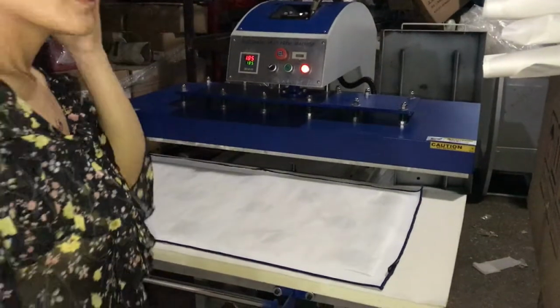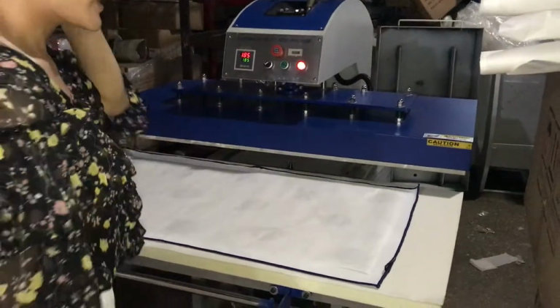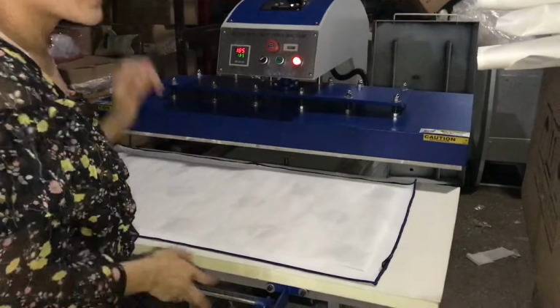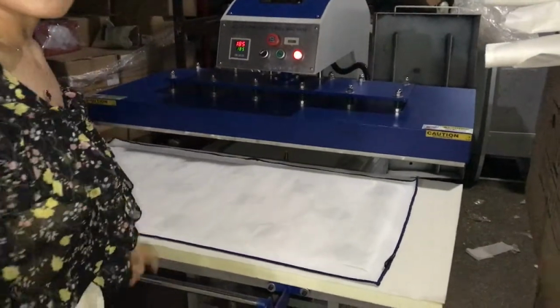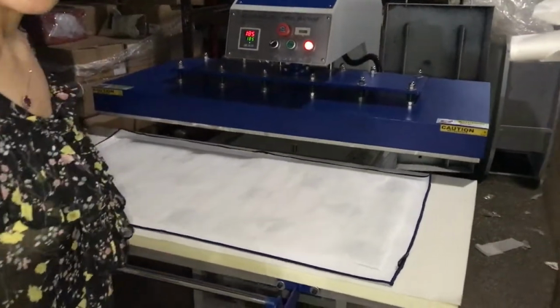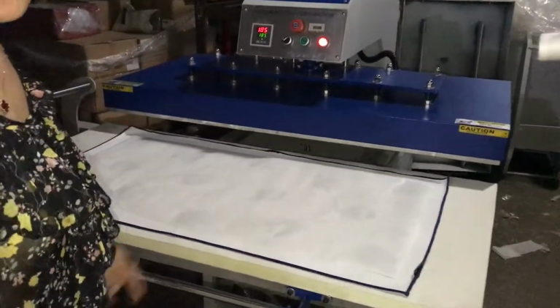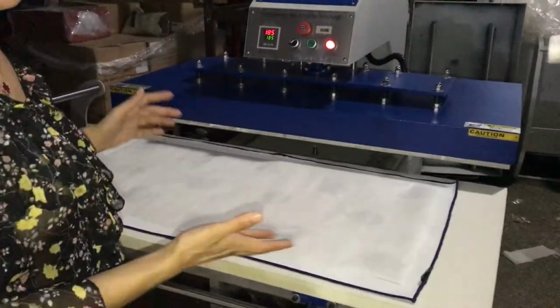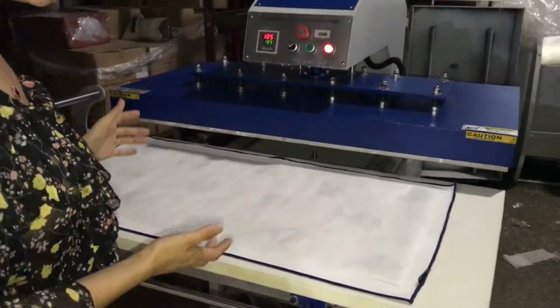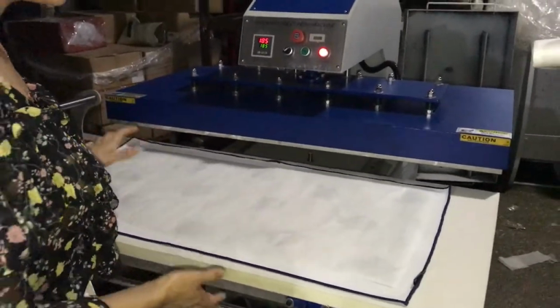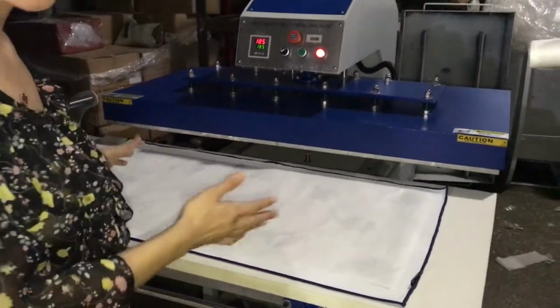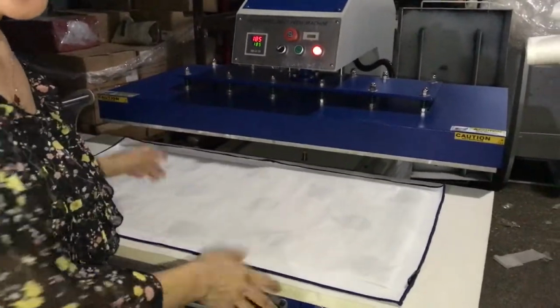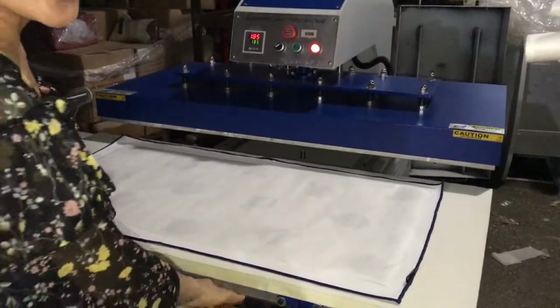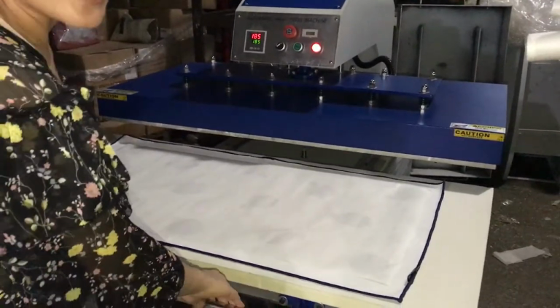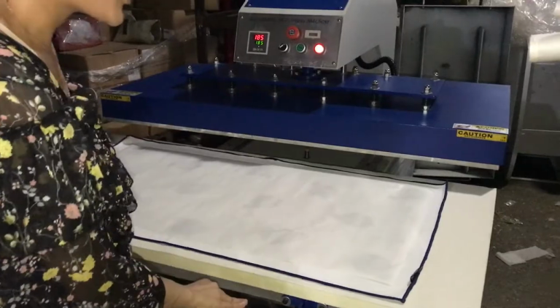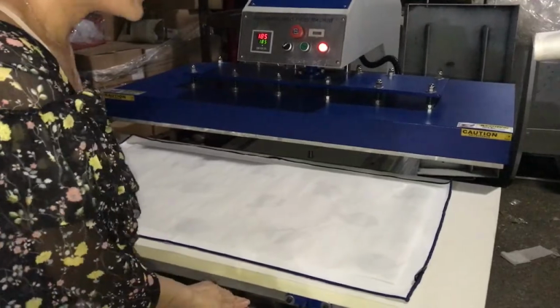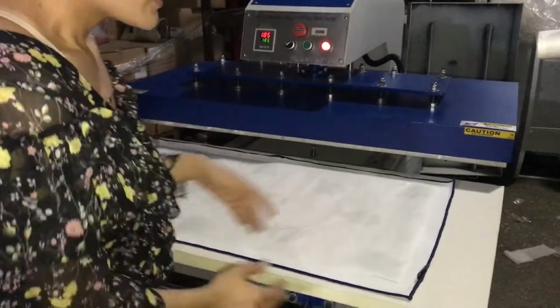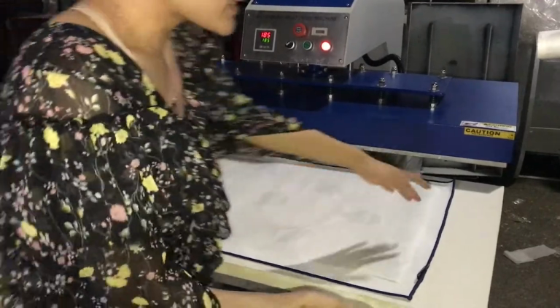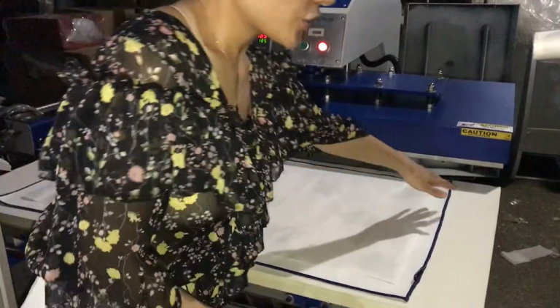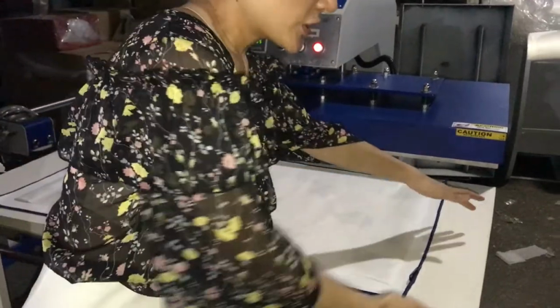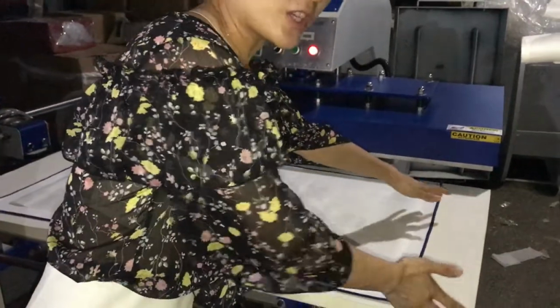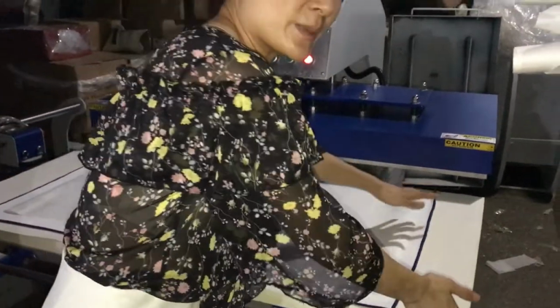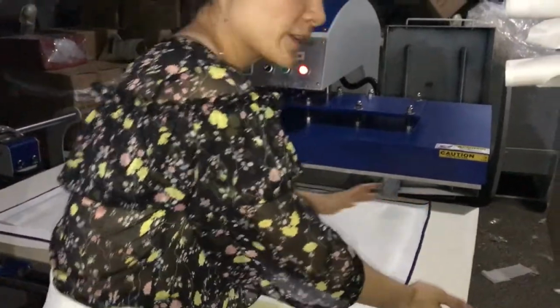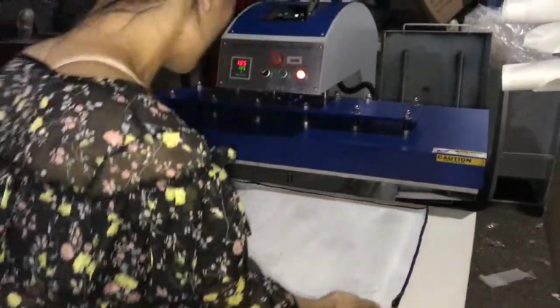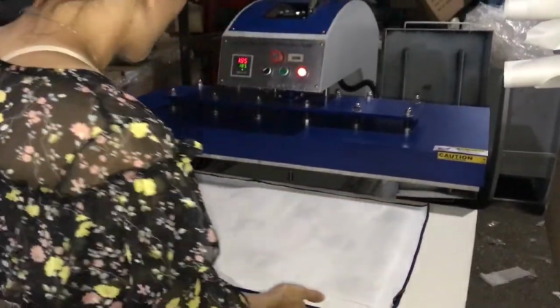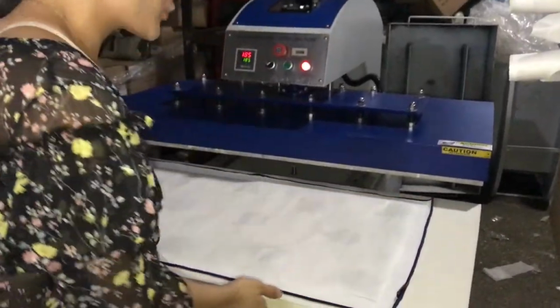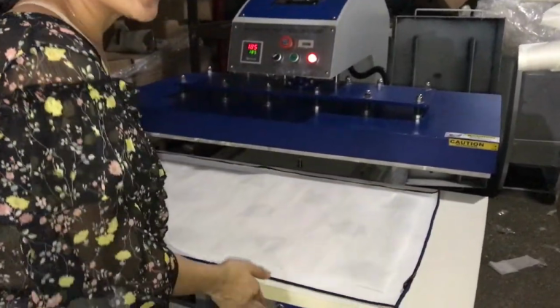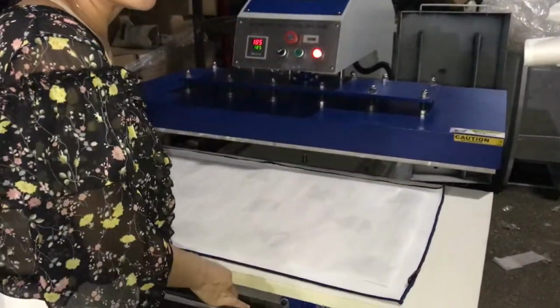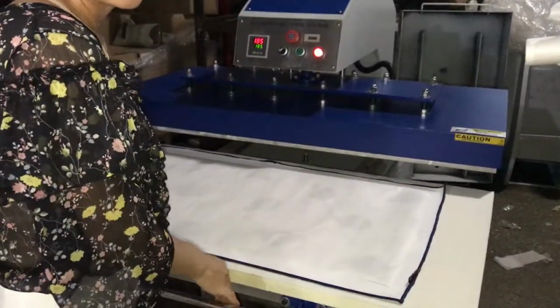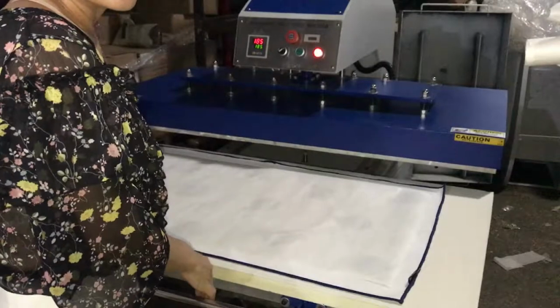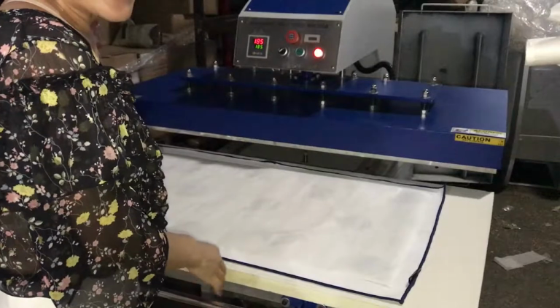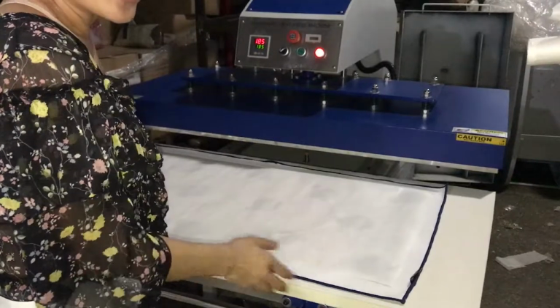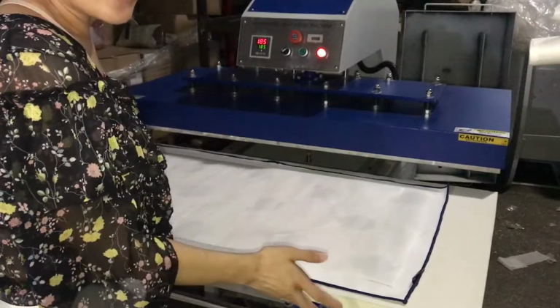This is our oil hydraulic single station joint integration machine. The size is 60 cm by 130 cm.